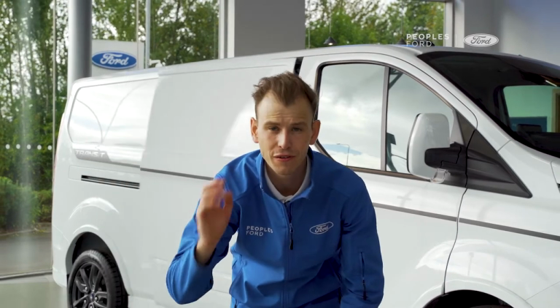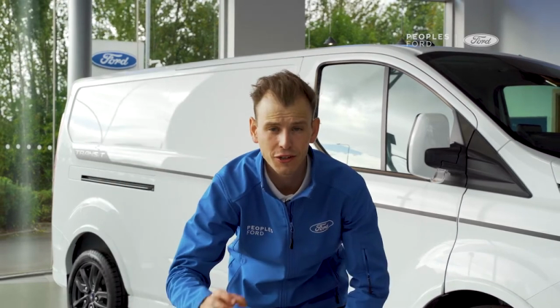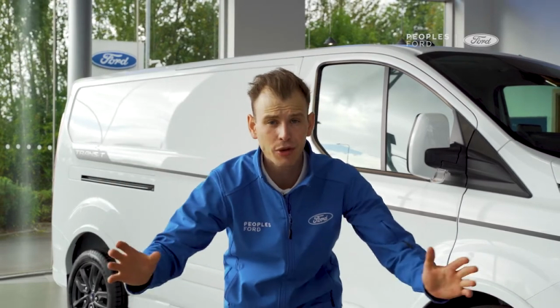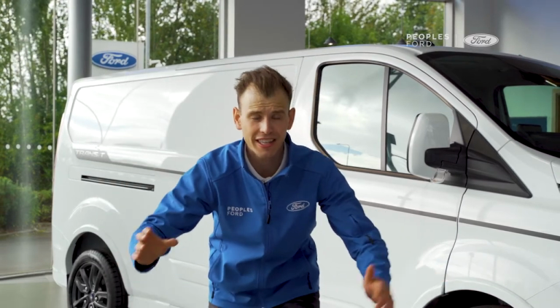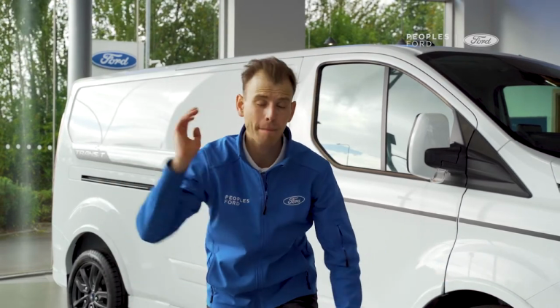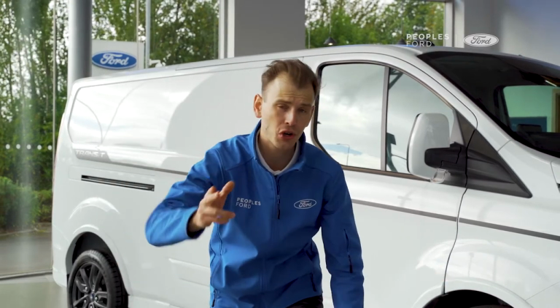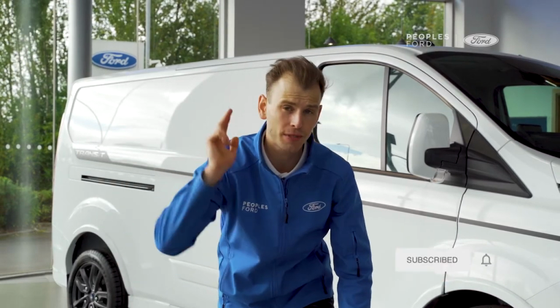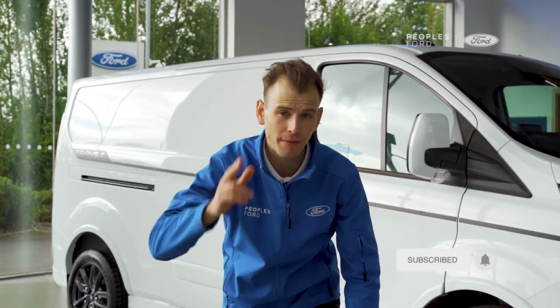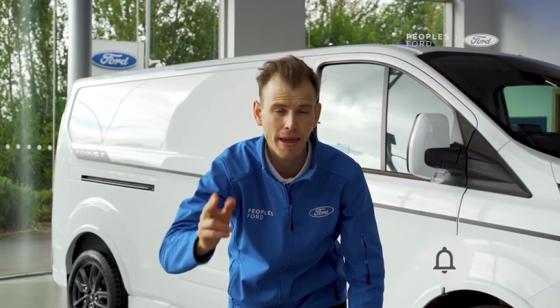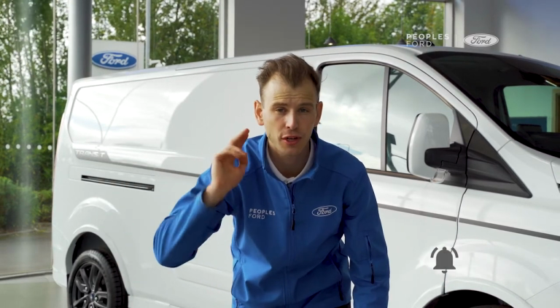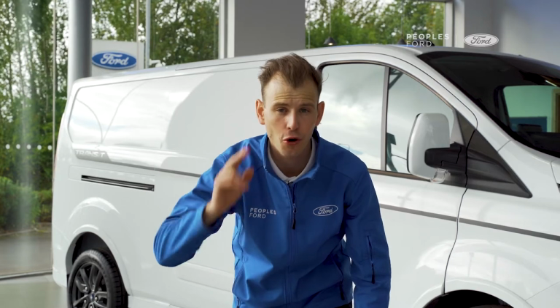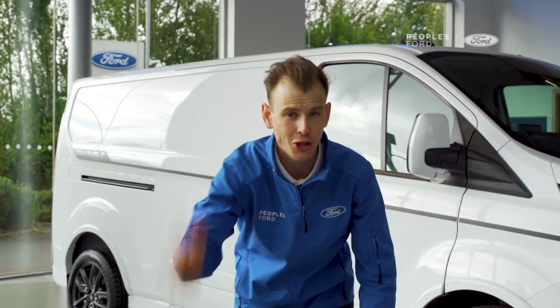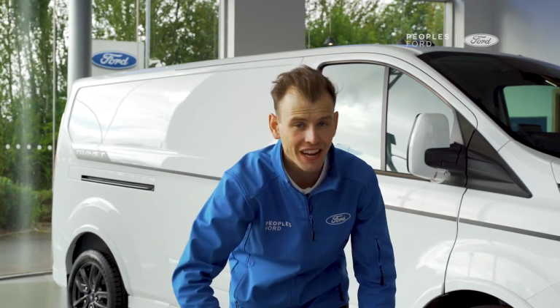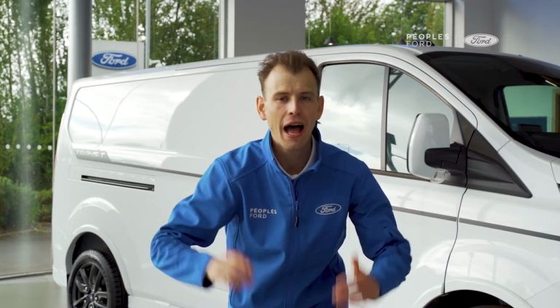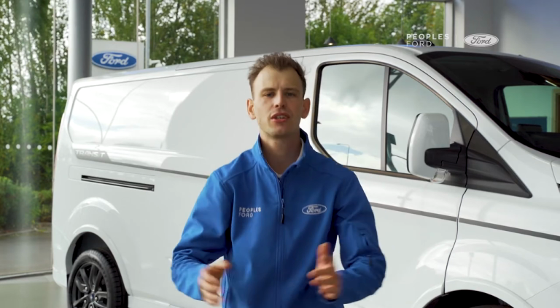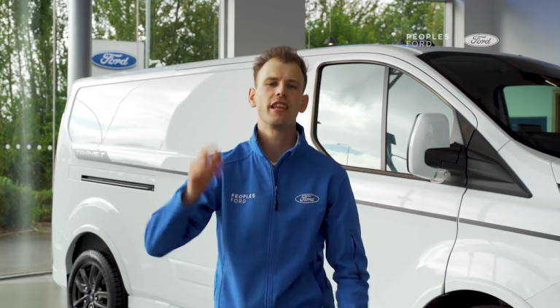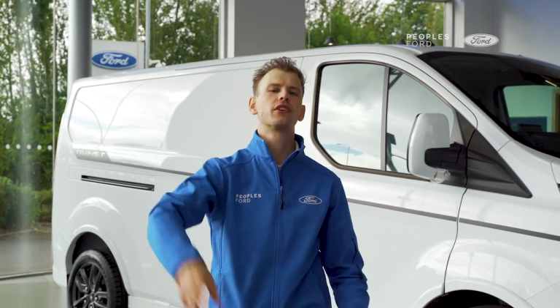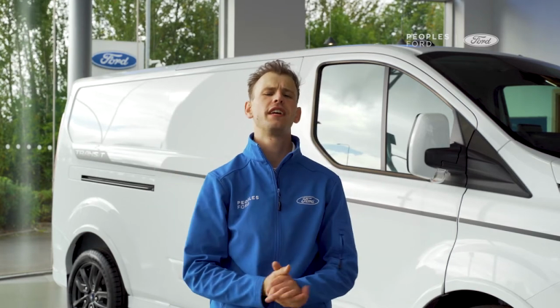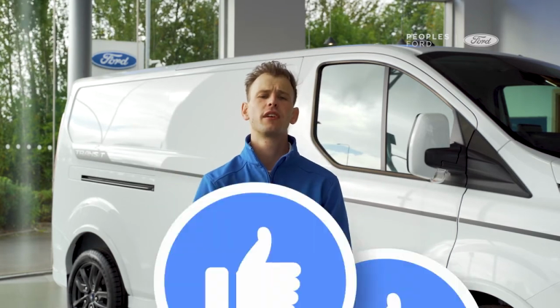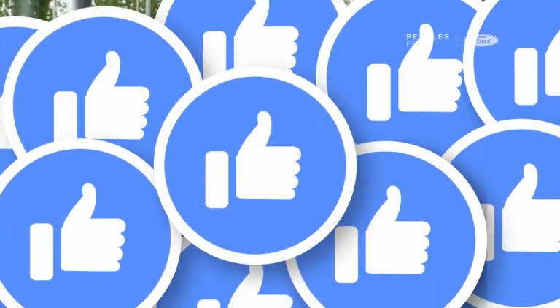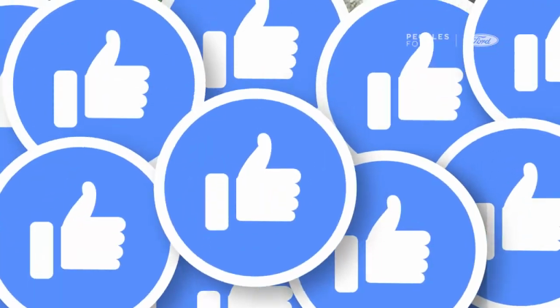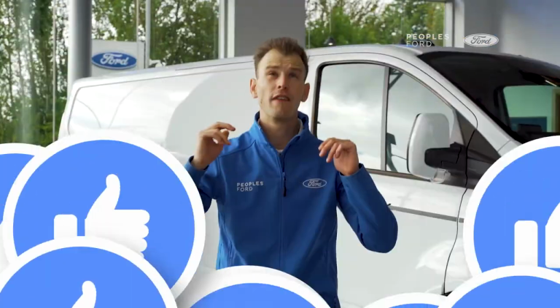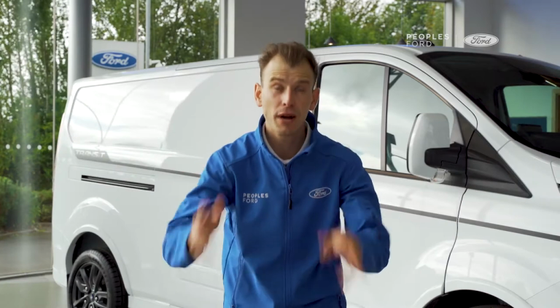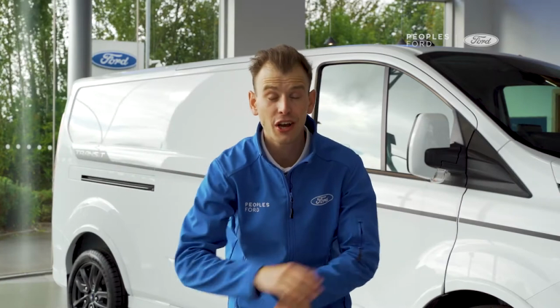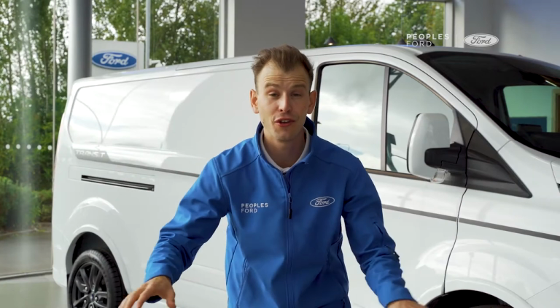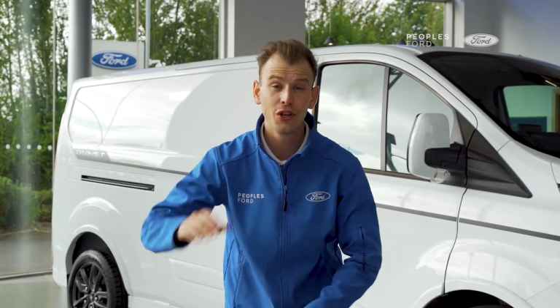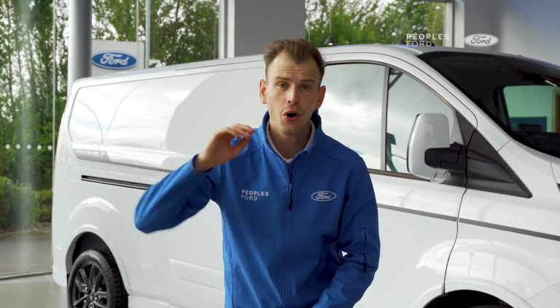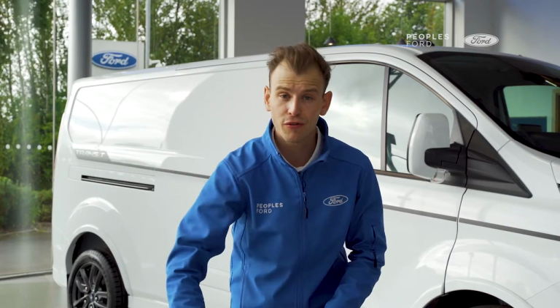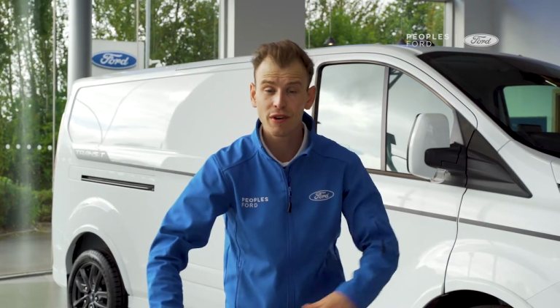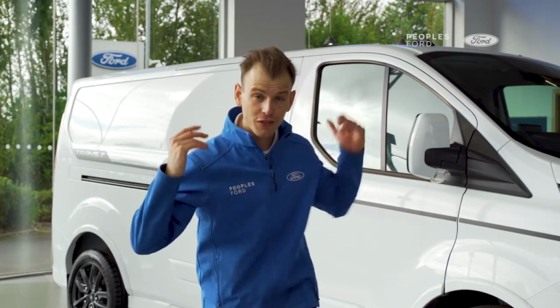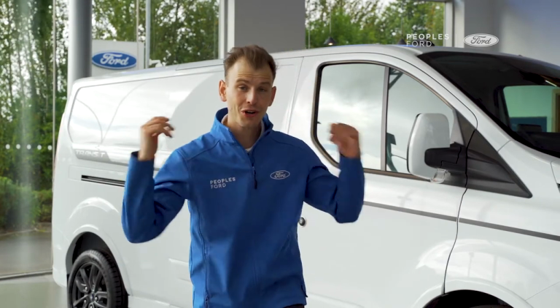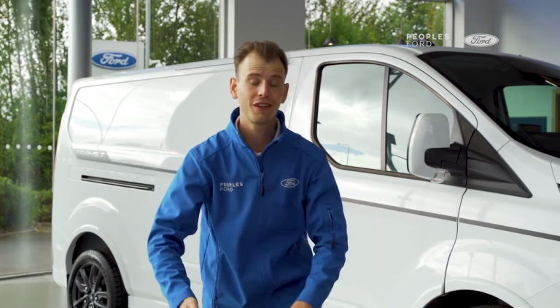Make sure you subscribe to the People's Ford YouTube channel and like us on Facebook, because we have a bunch of reviews all about Fords — whether it's commercial vehicles or personal vehicles, we've got you covered.